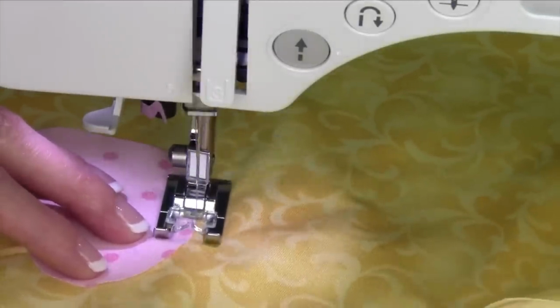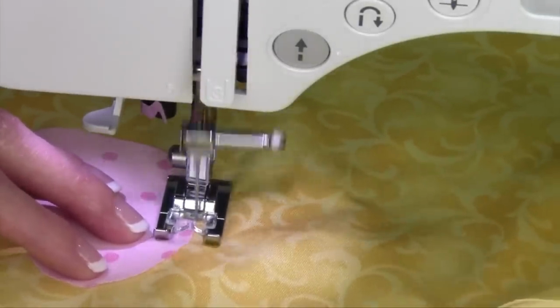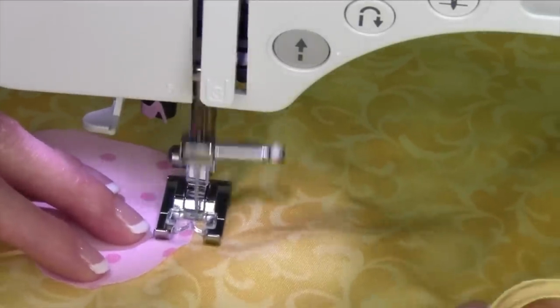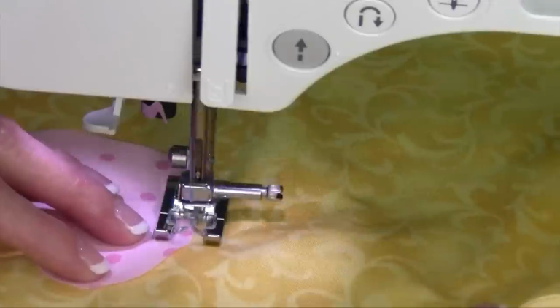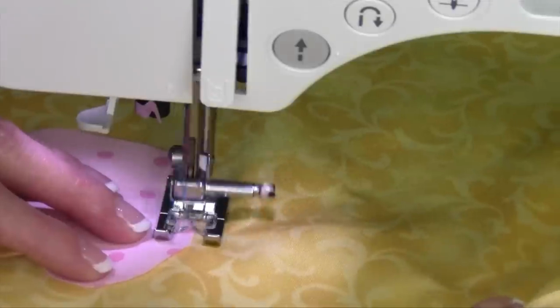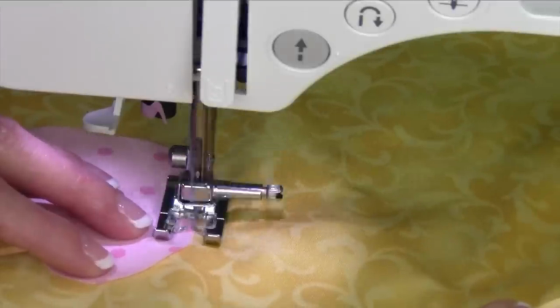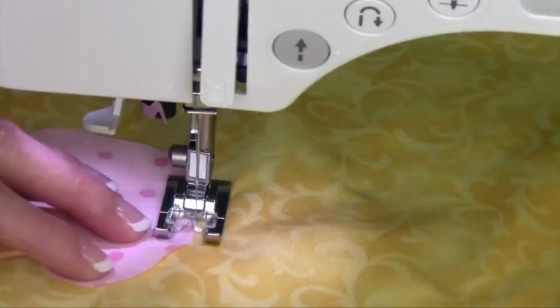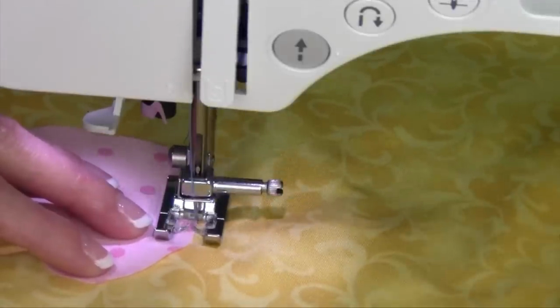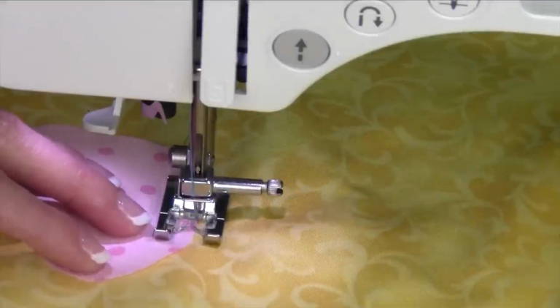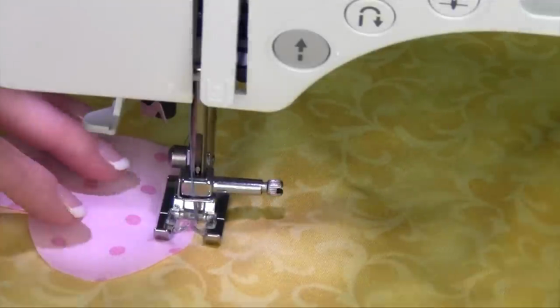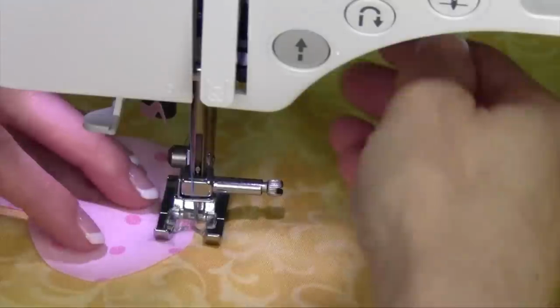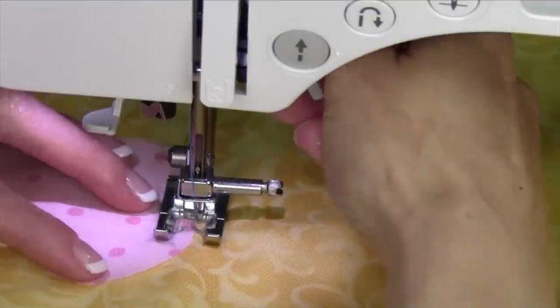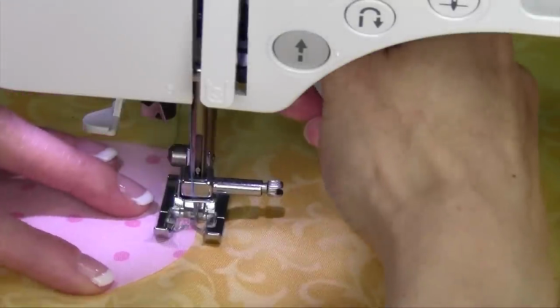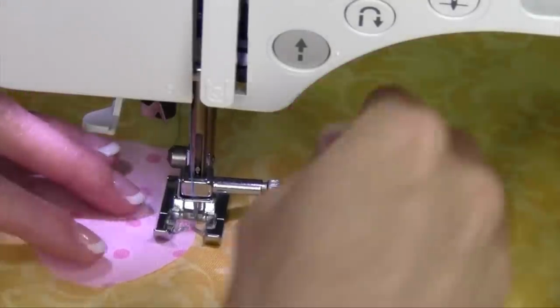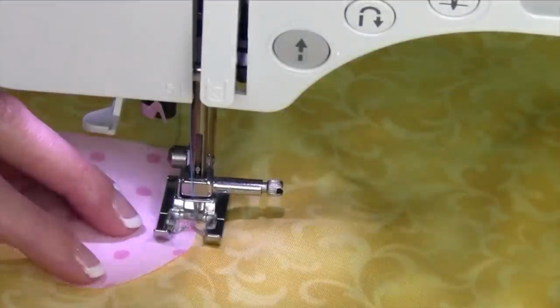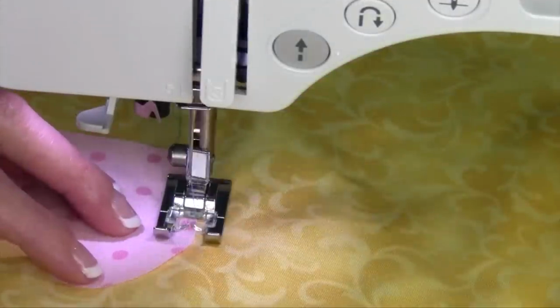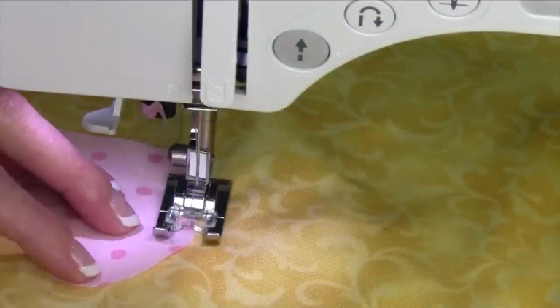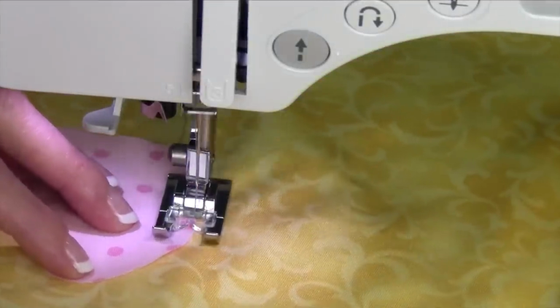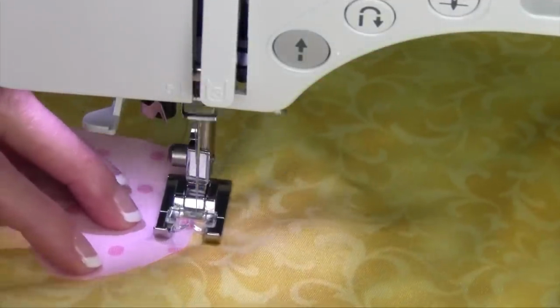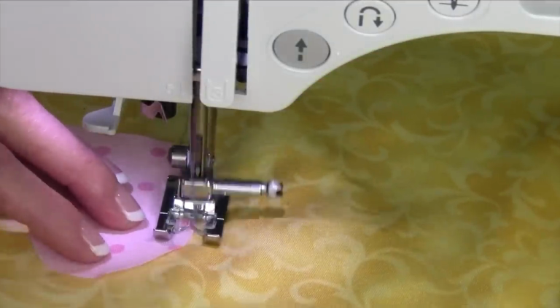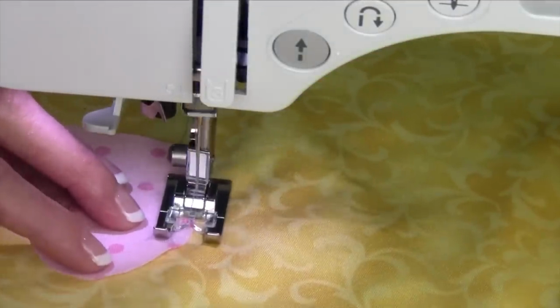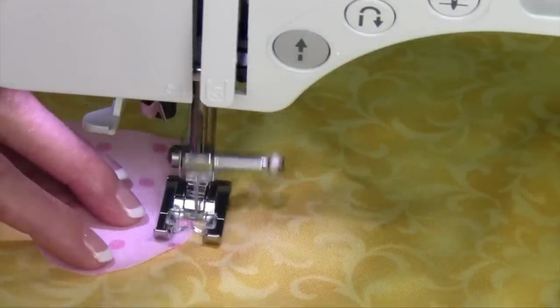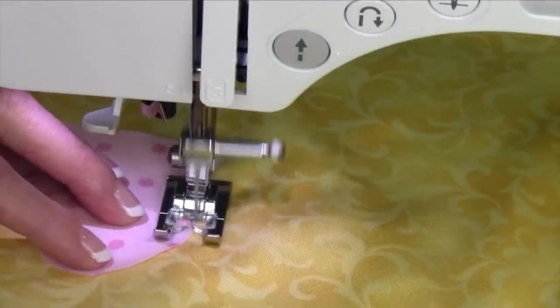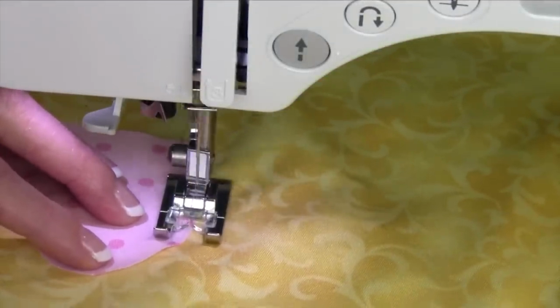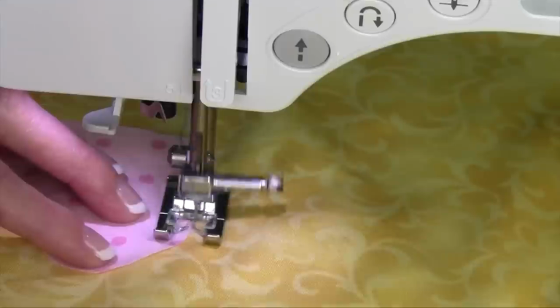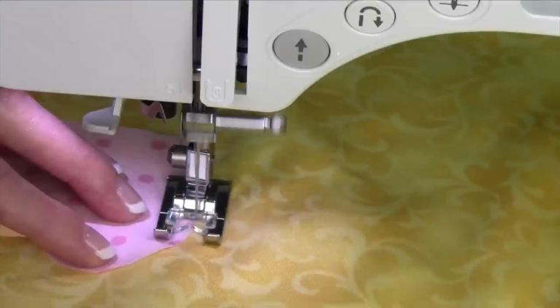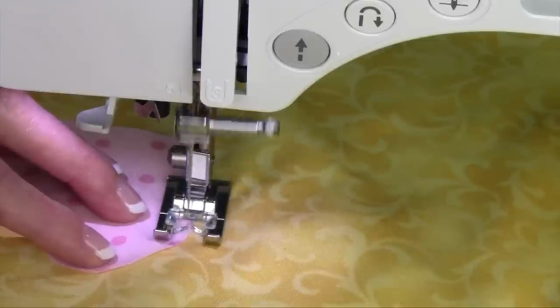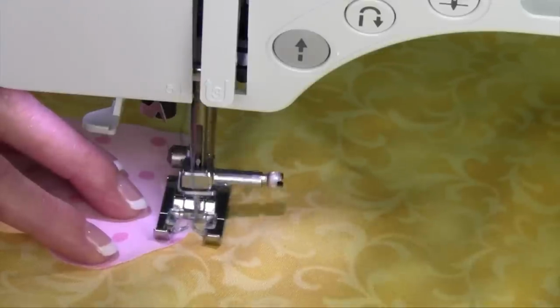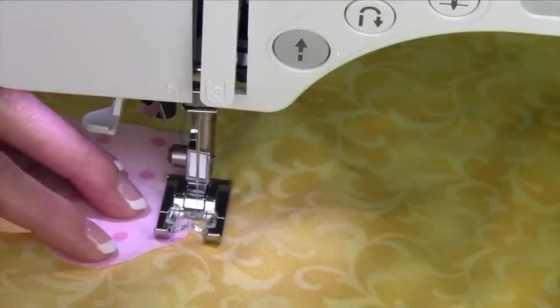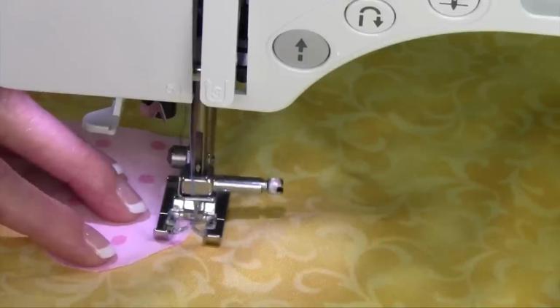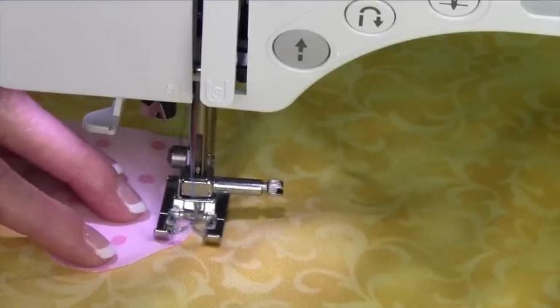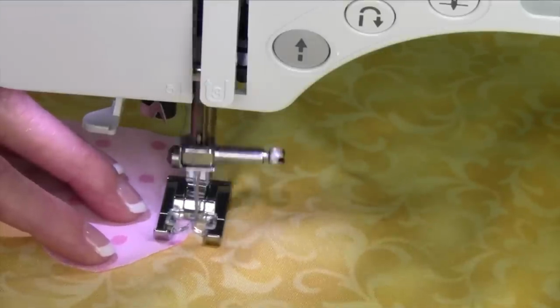Go ahead and fuse that on or spray baste it on — that will hold it in place. With the needle stopping down, that will help you just pivot a little bit. We want to keep the bite that's jumping into your appliqué area to stay nice and perpendicular.